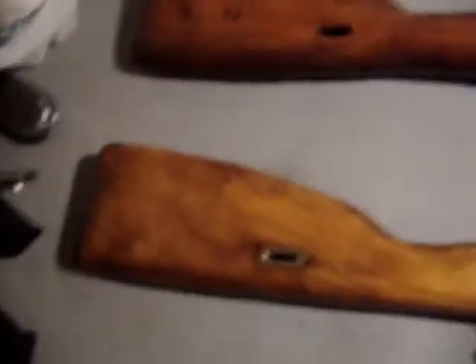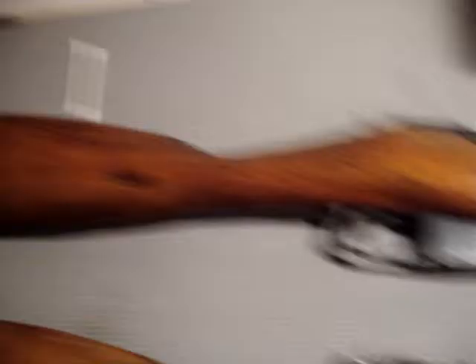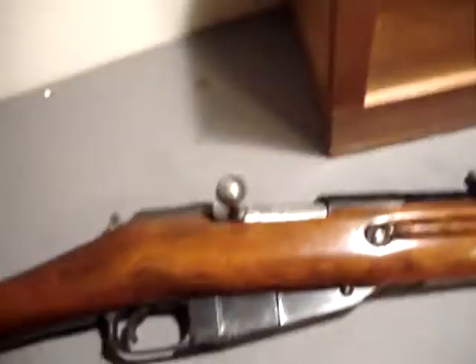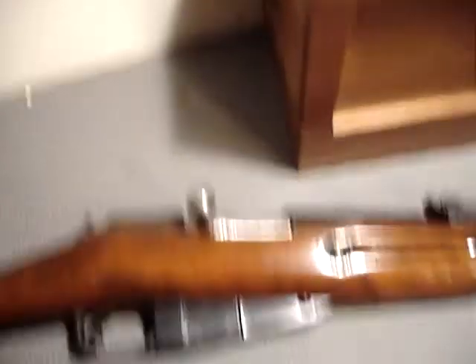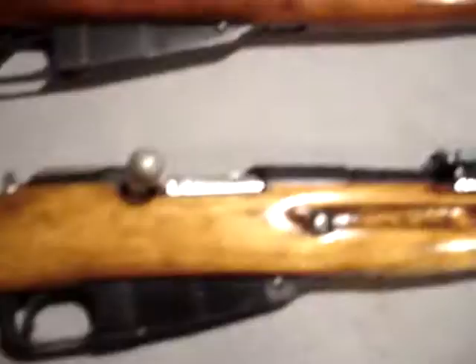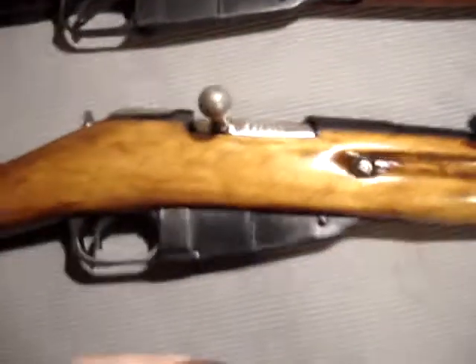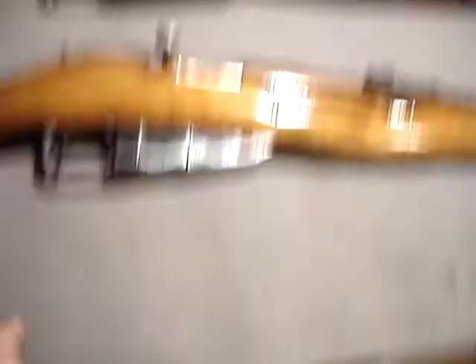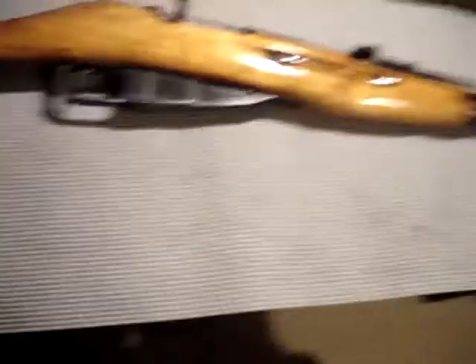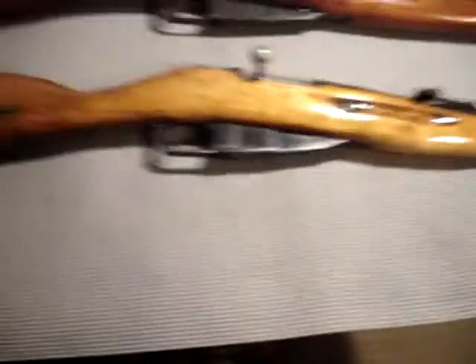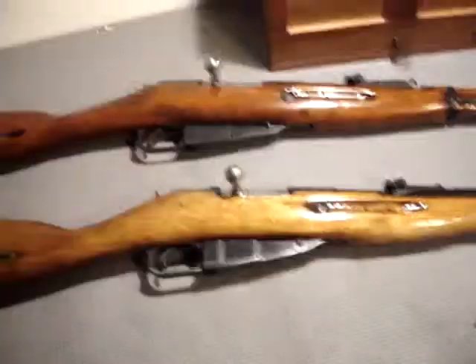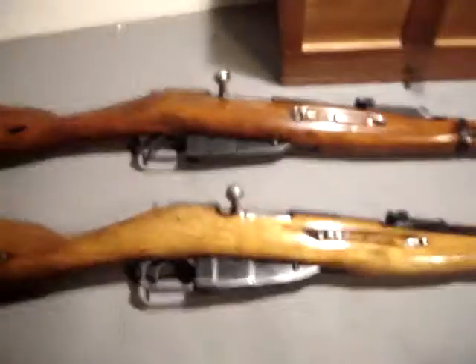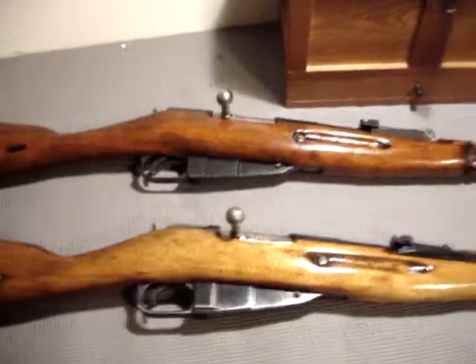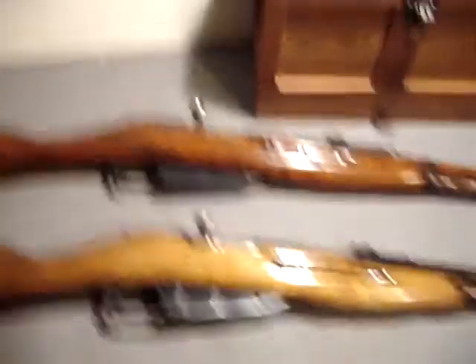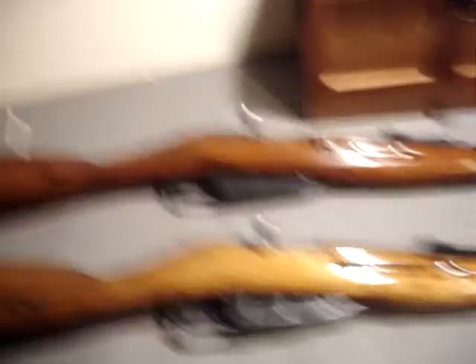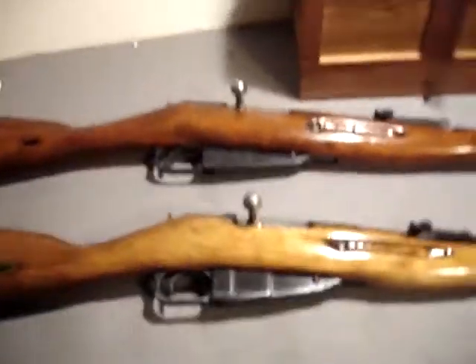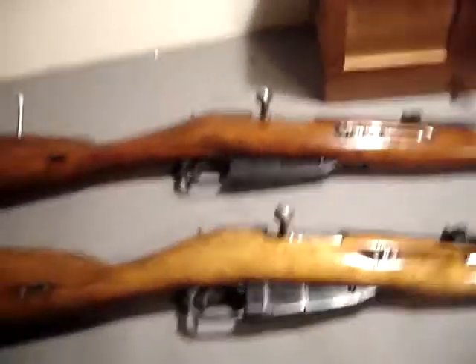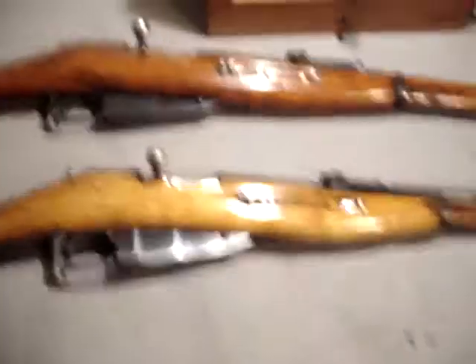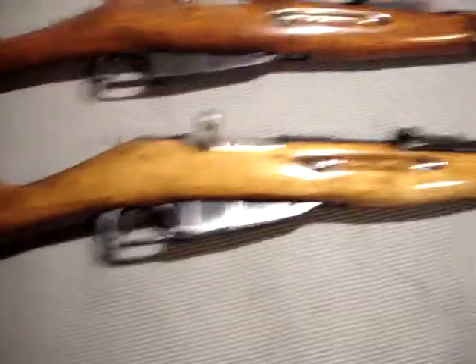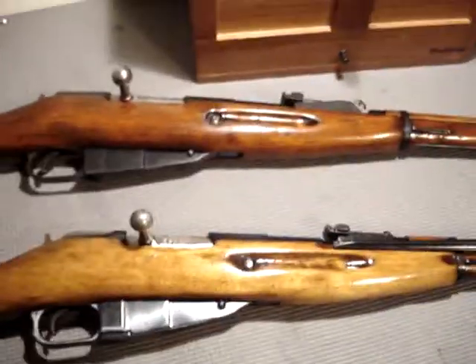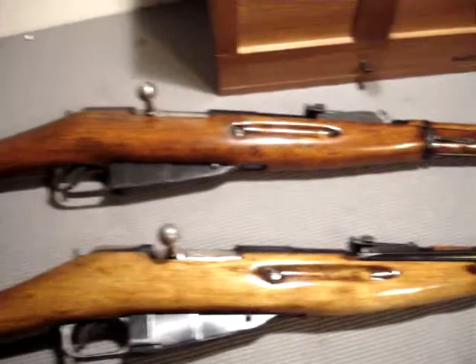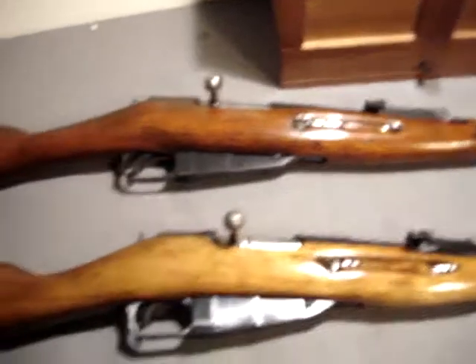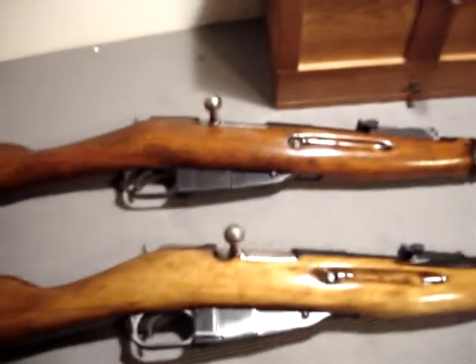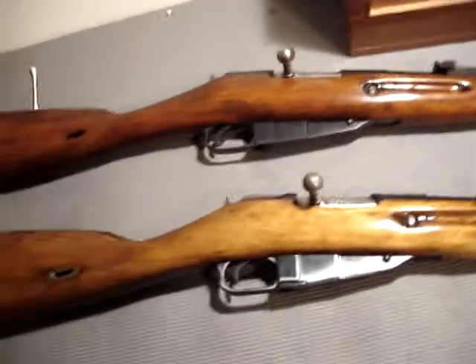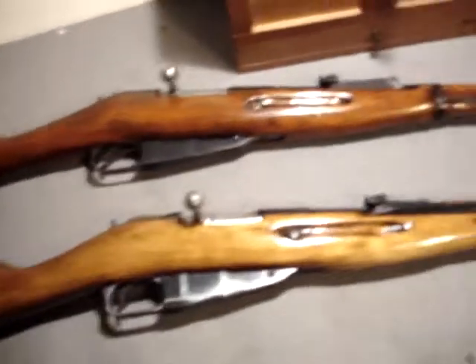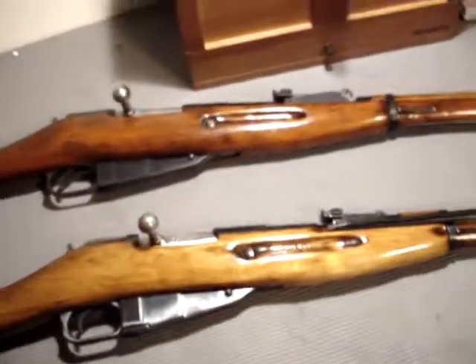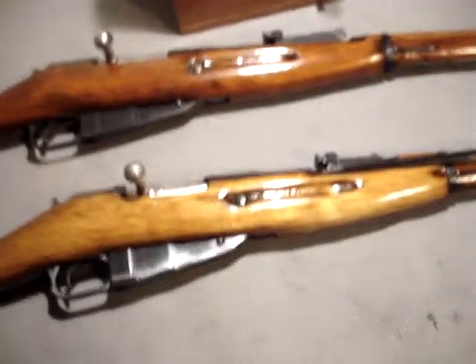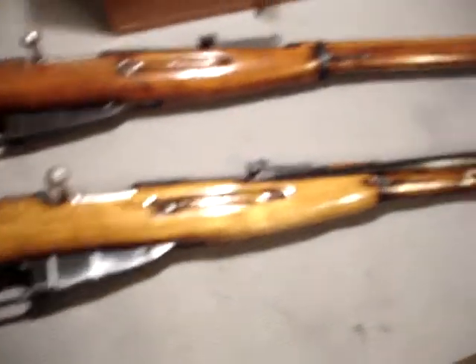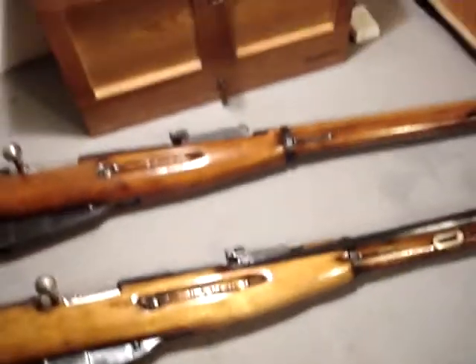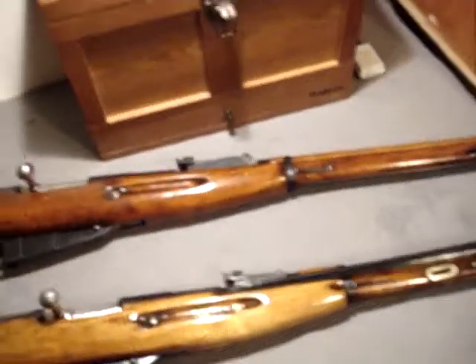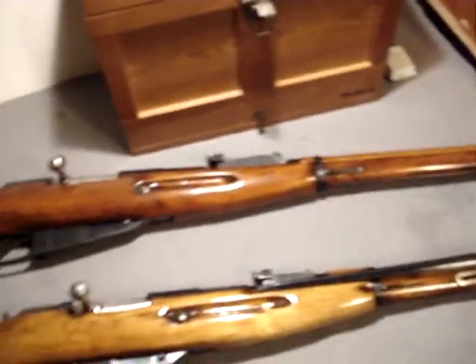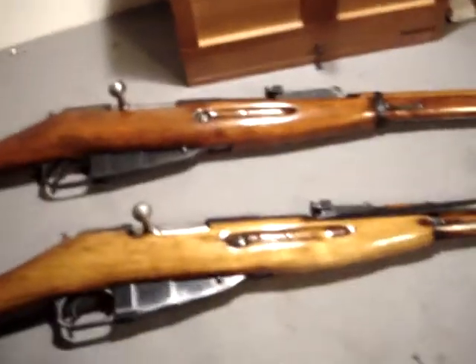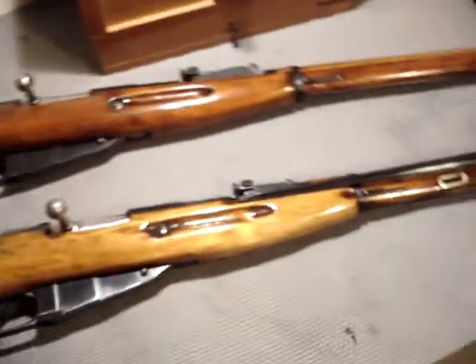The bolts are exactly interchangeable. They're not like a Mauser bolt where the lobes have to be ground precisely. These bolts — on any Mosin-Nagant — all parts are completely interchangeable, because they were all made to the exact same specifications.